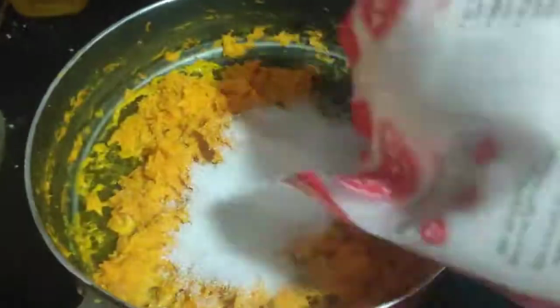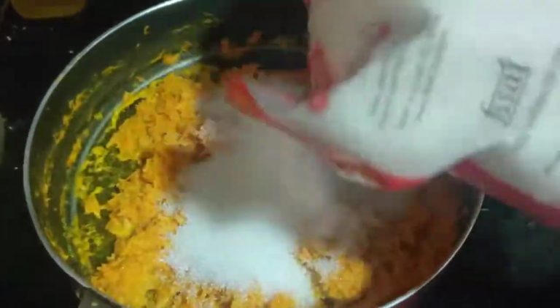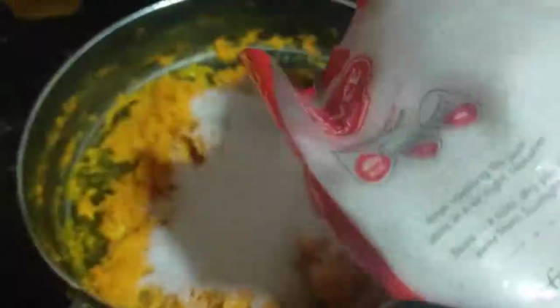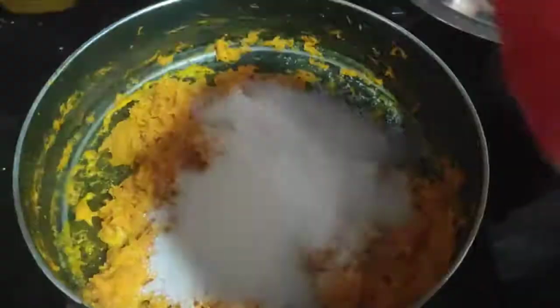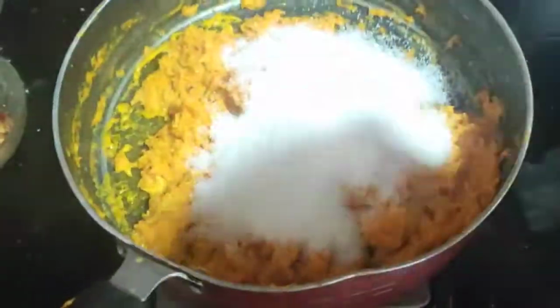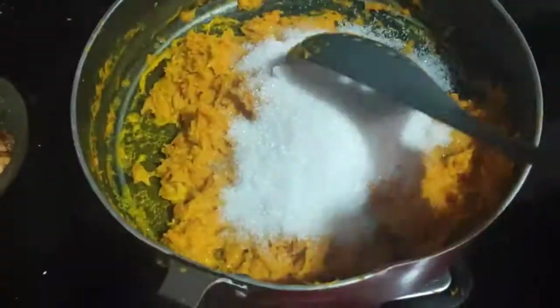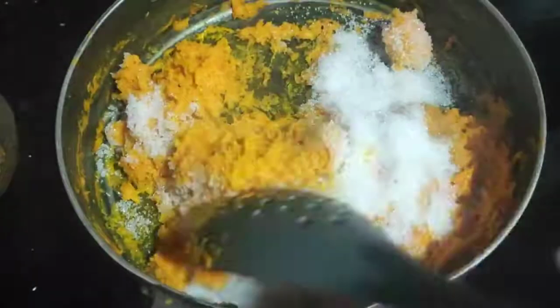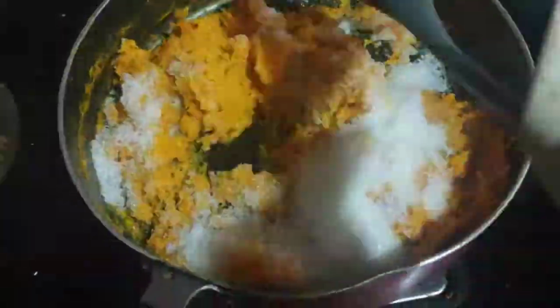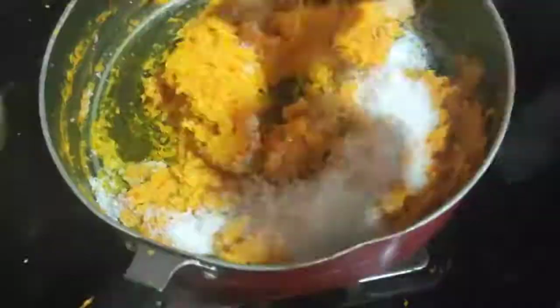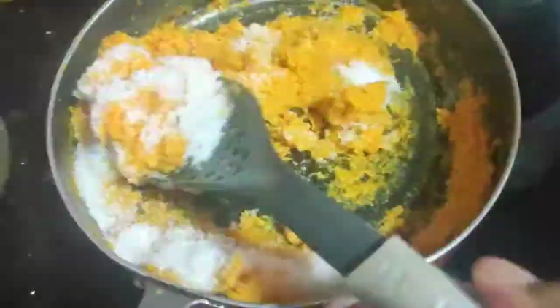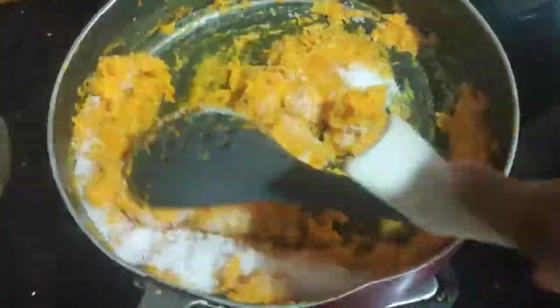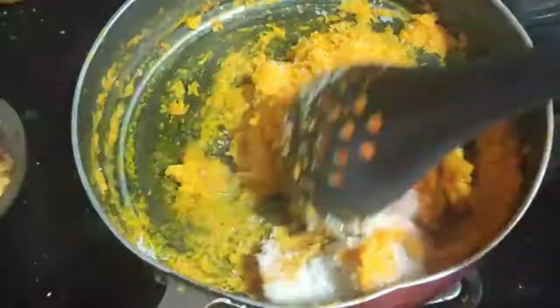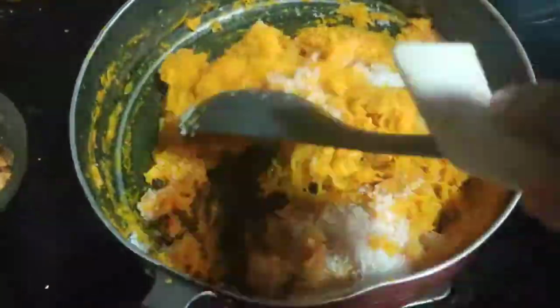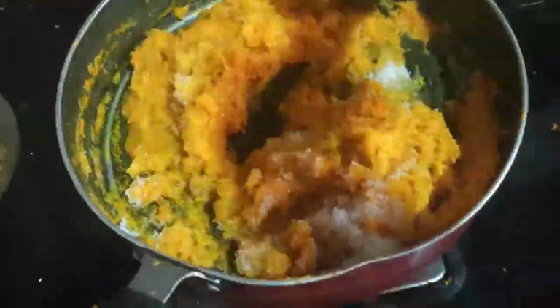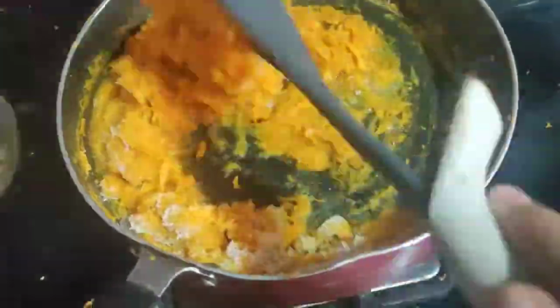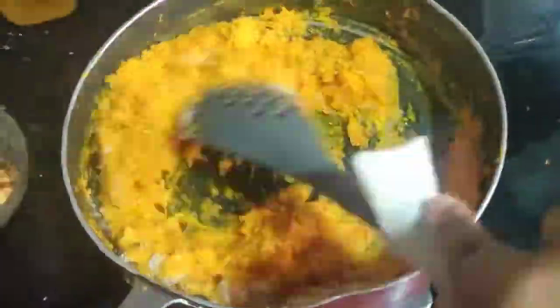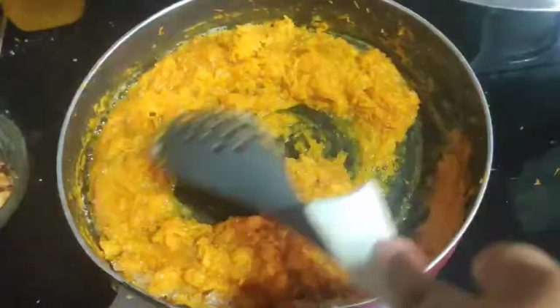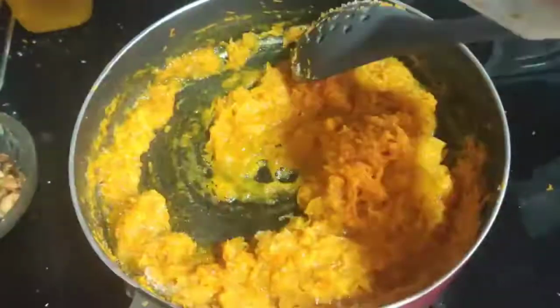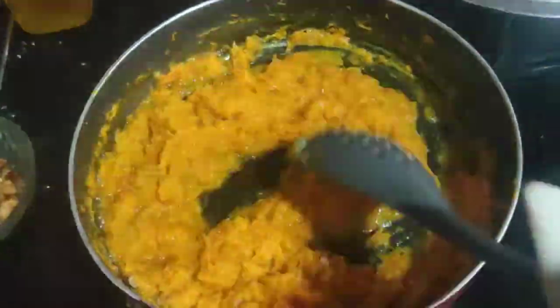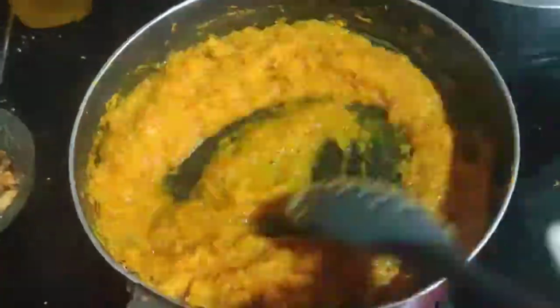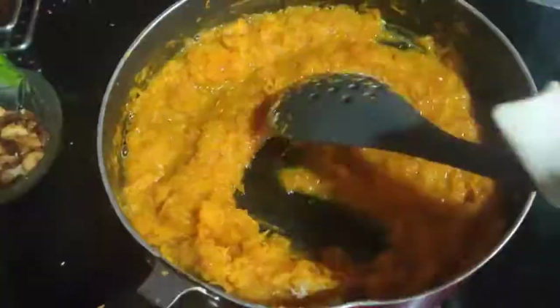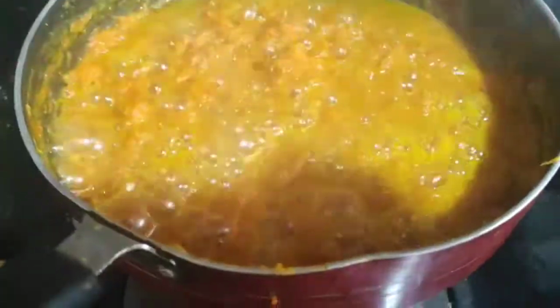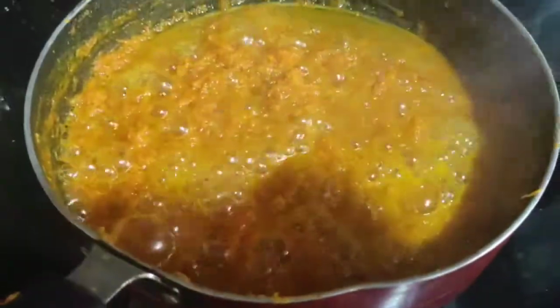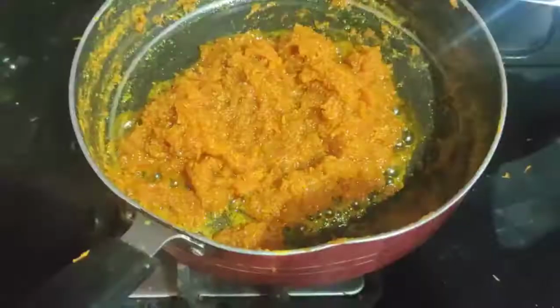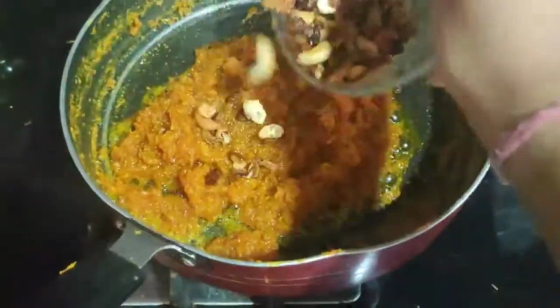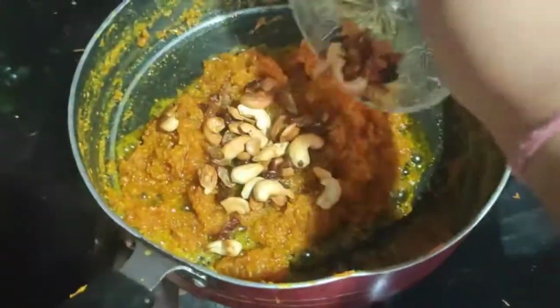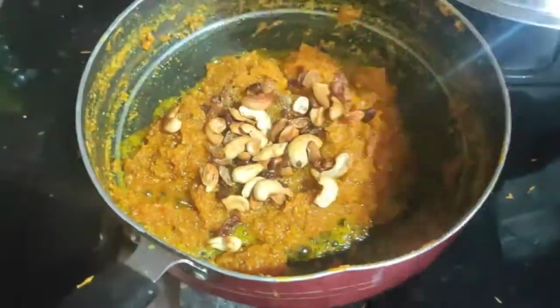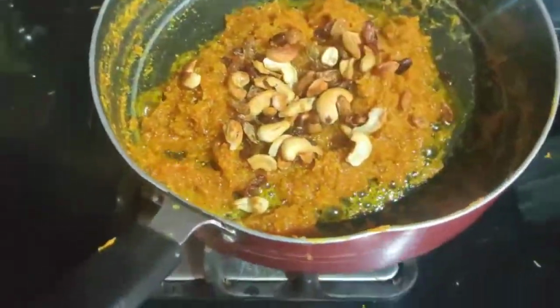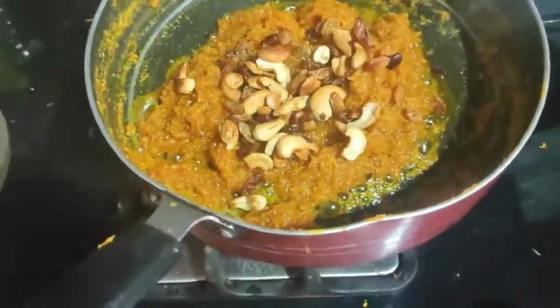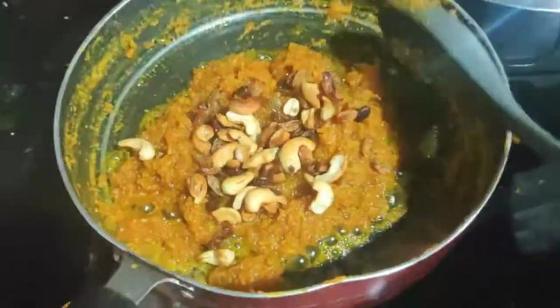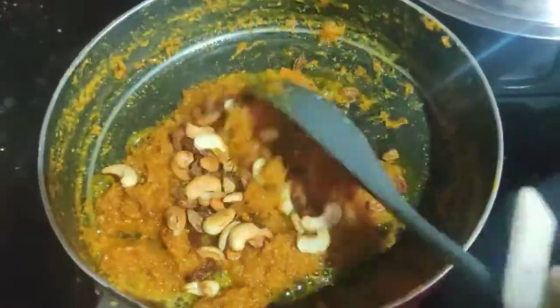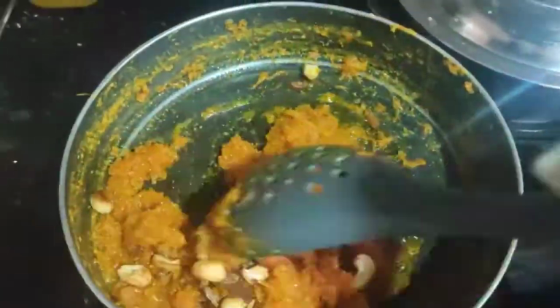Now add sugar to it and wait until it's totally dry and sticky. At last plate it with fried cashews and raisins. Now give it a good mix and serve.